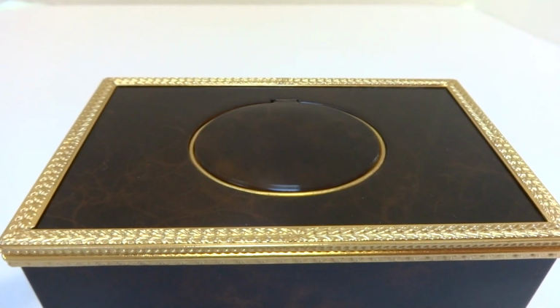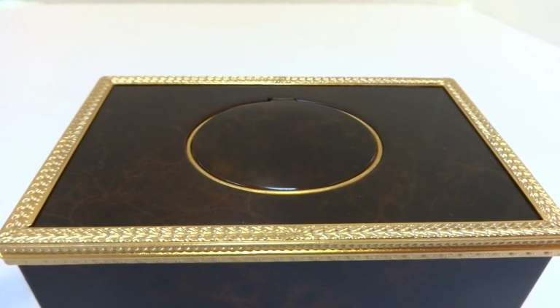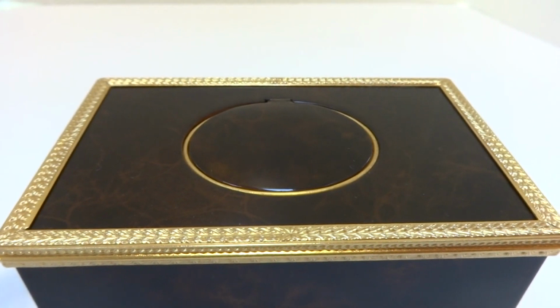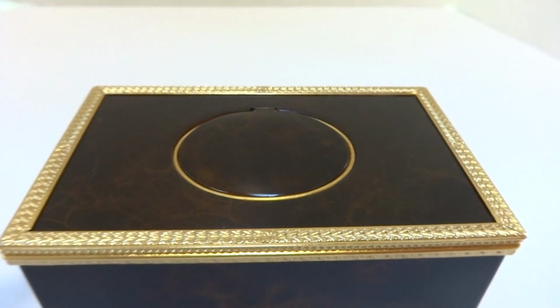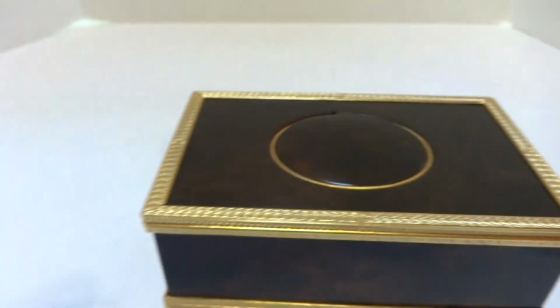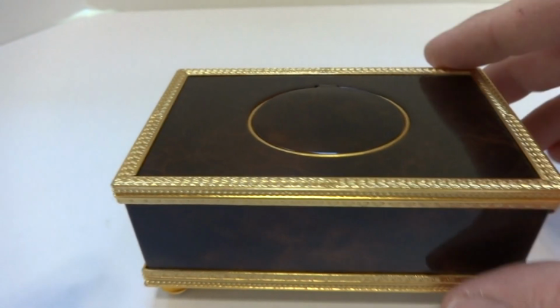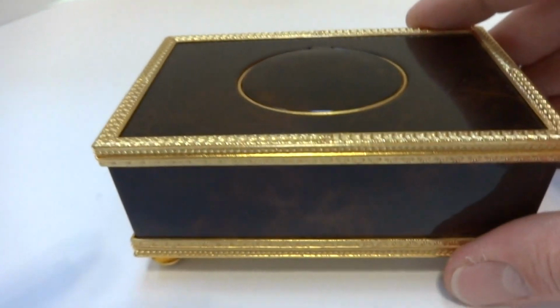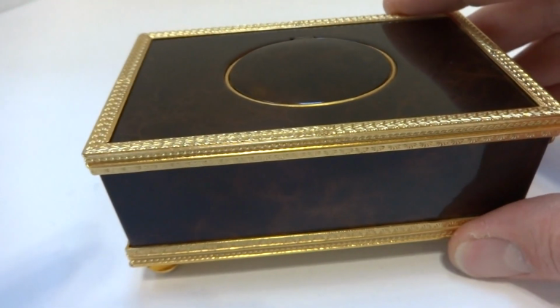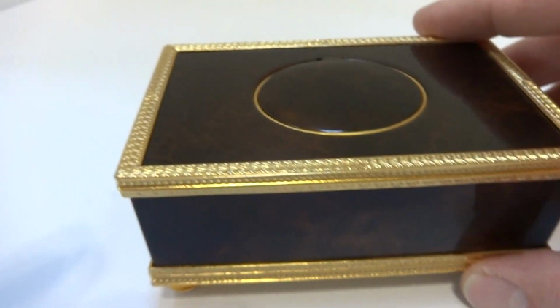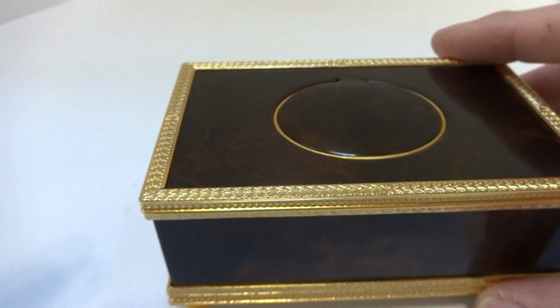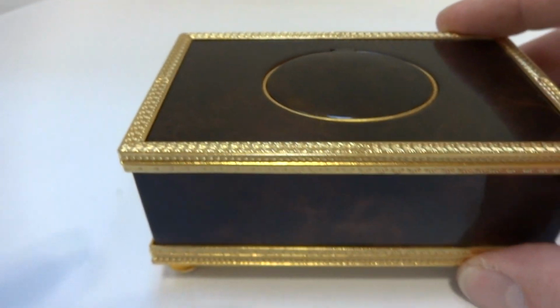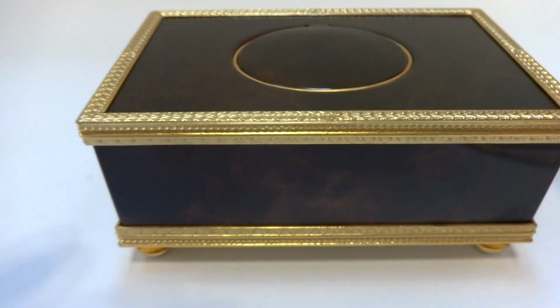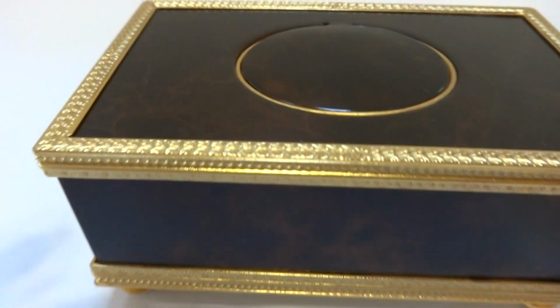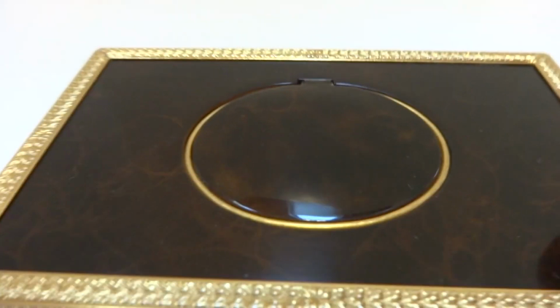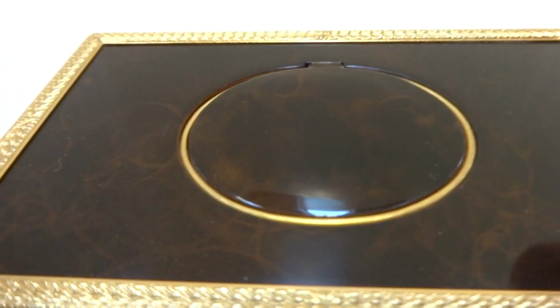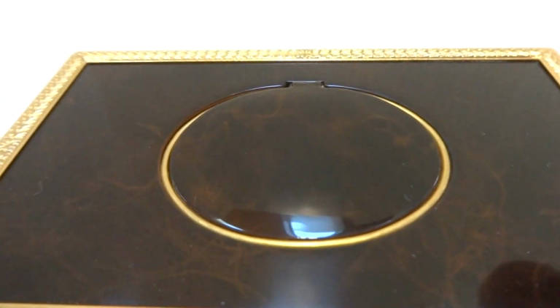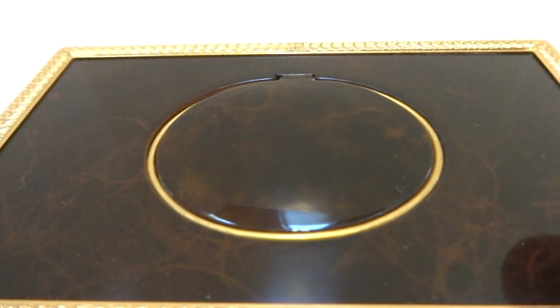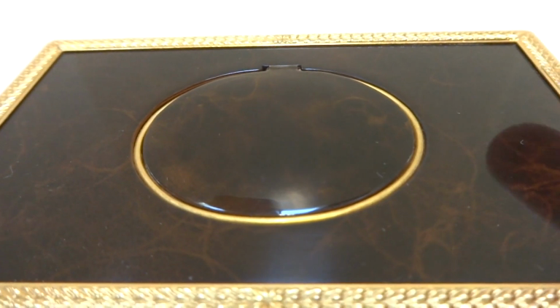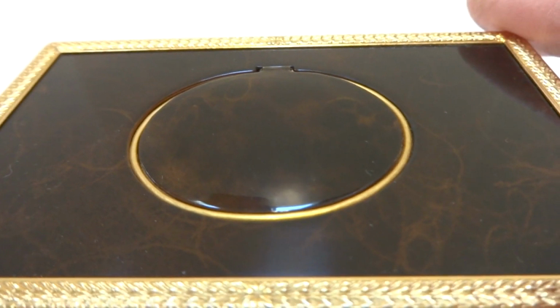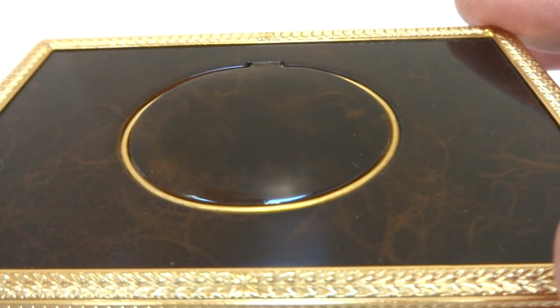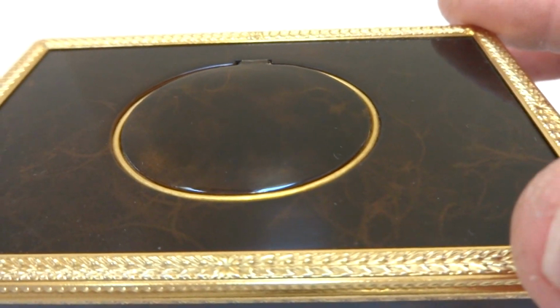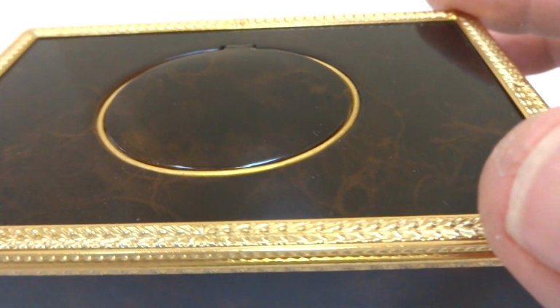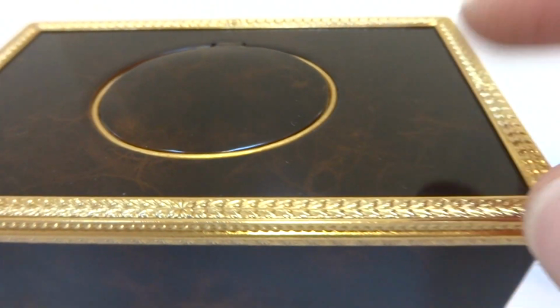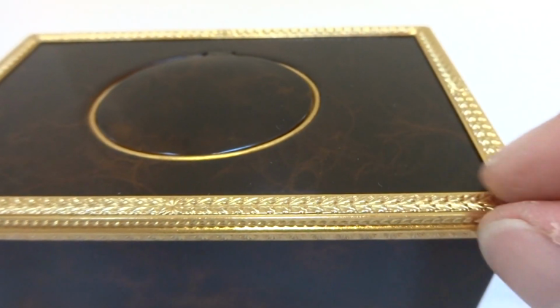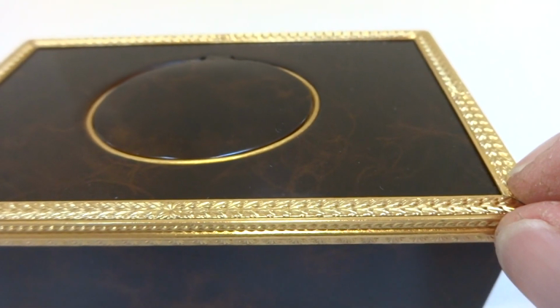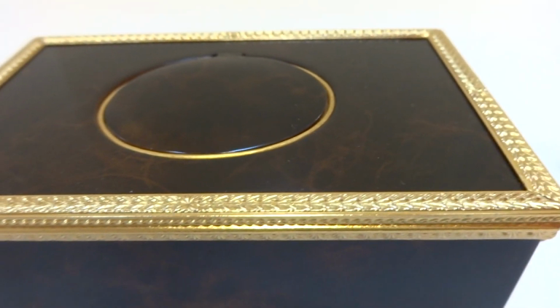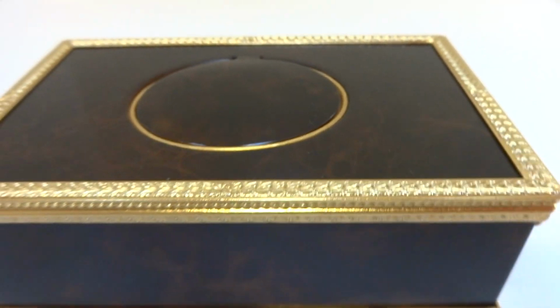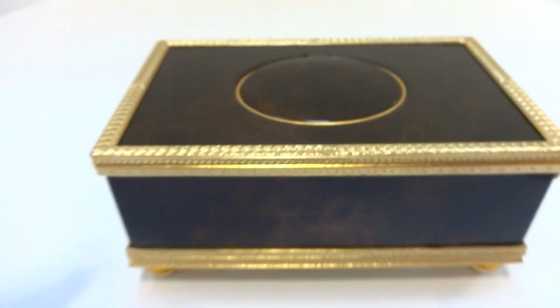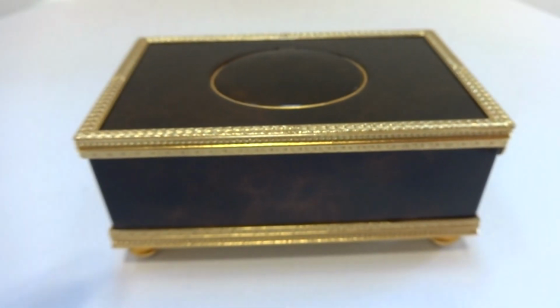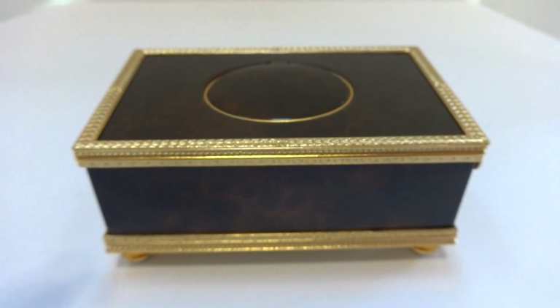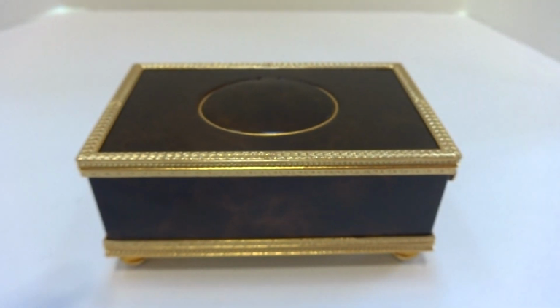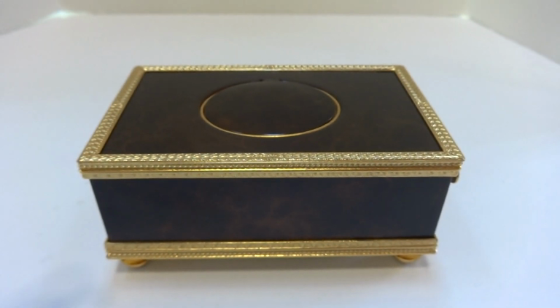Very sweet song. In summary, a Vintage Rouge Singing Bird Box with a burl-like enamel case with gold gilt chased borders in excellent condition. Take care.